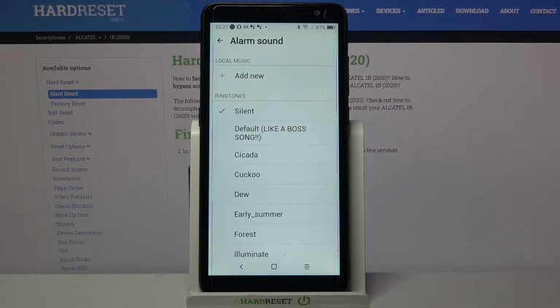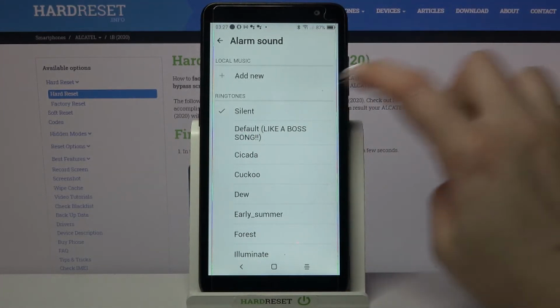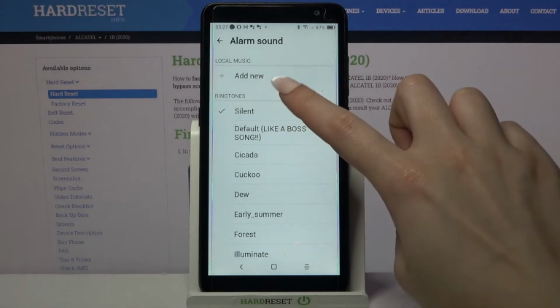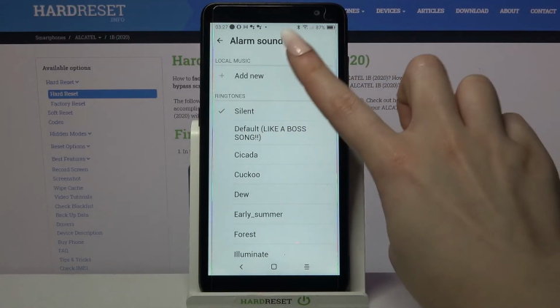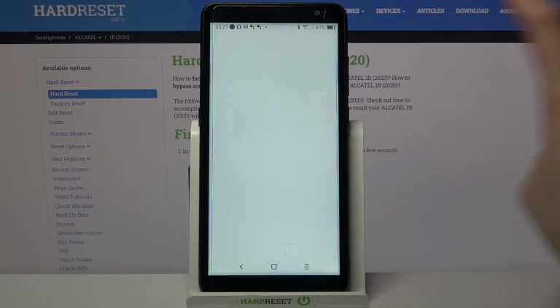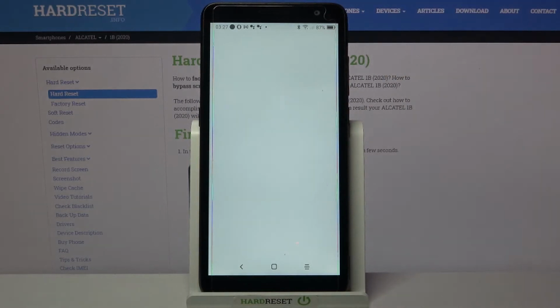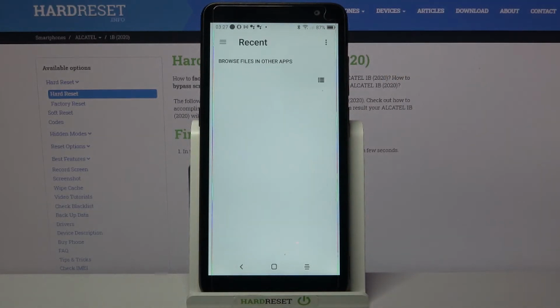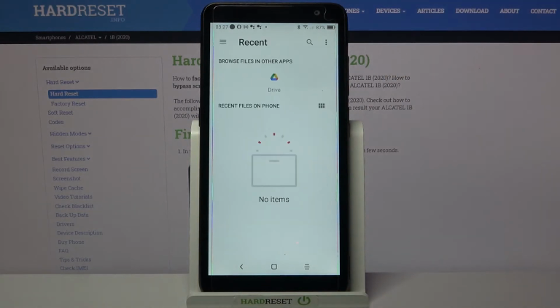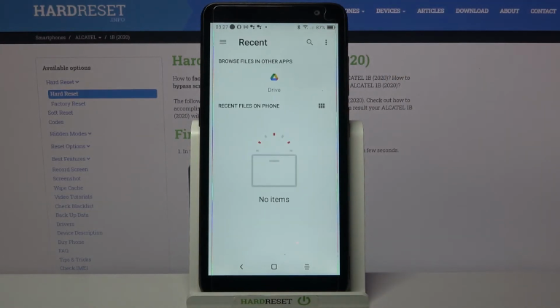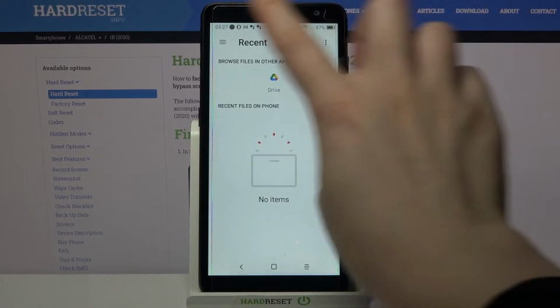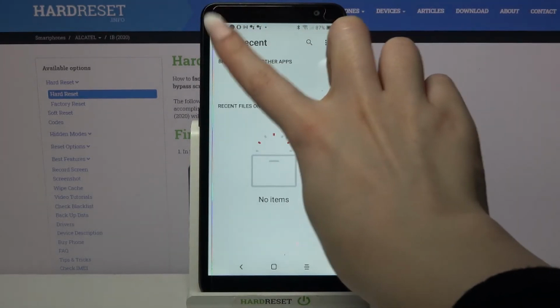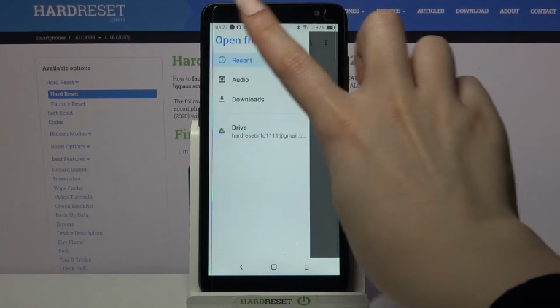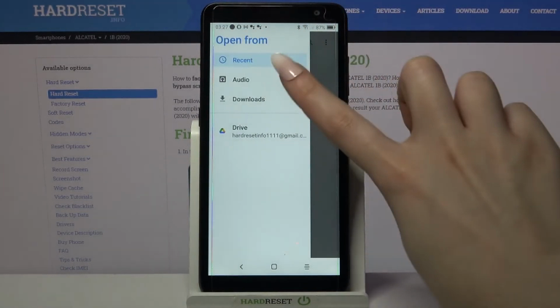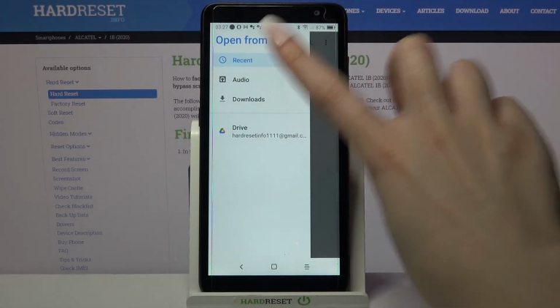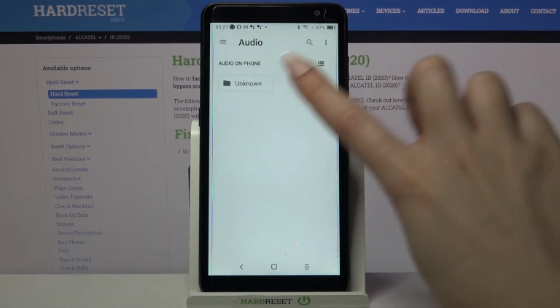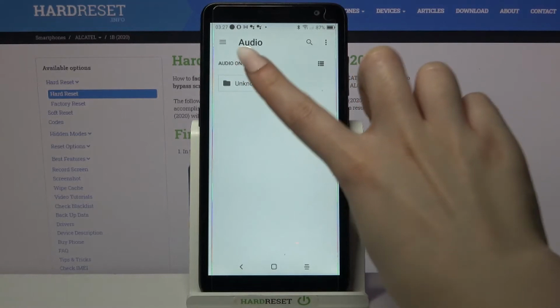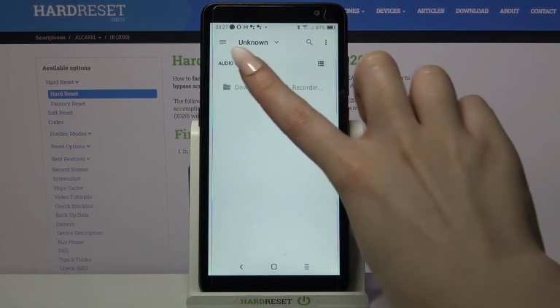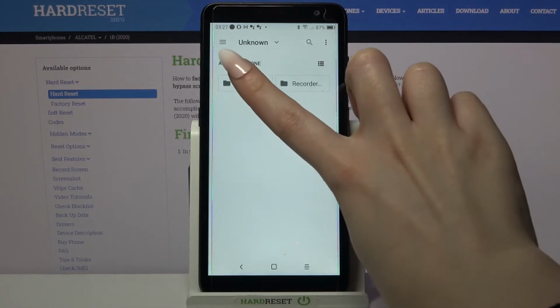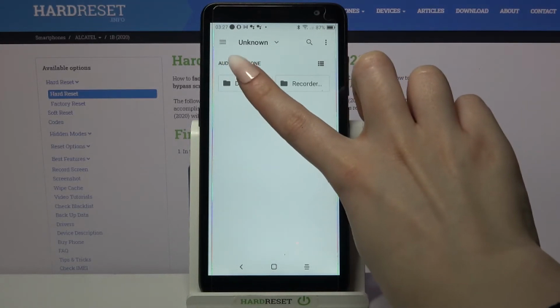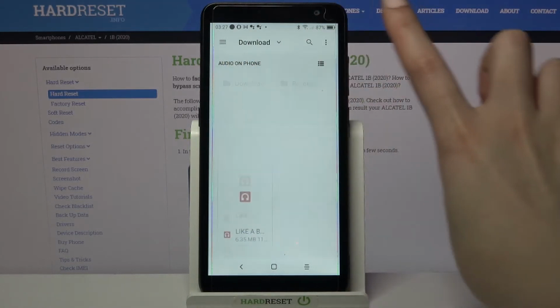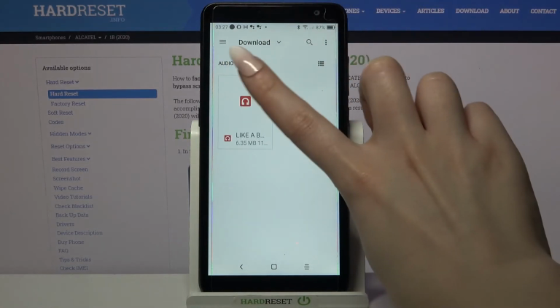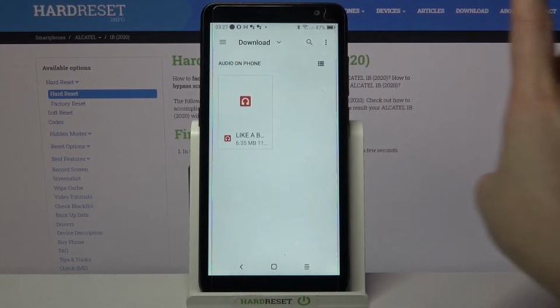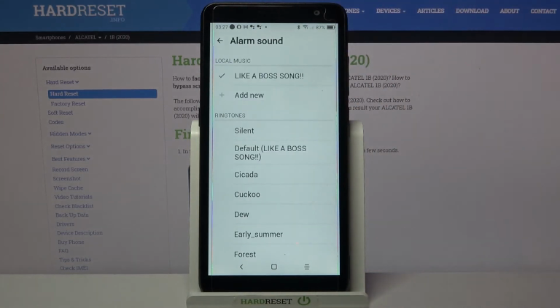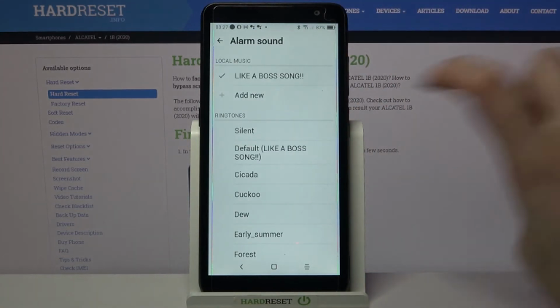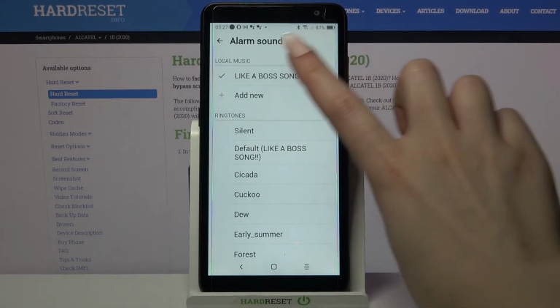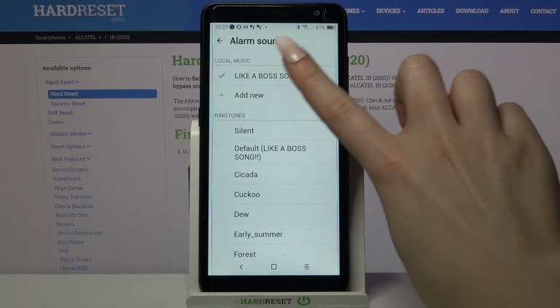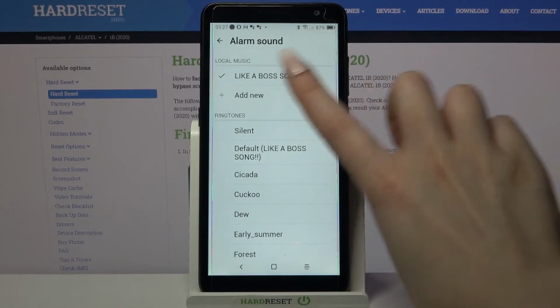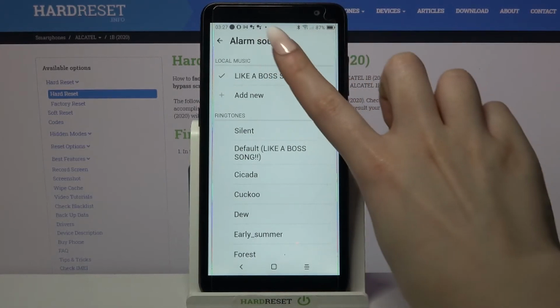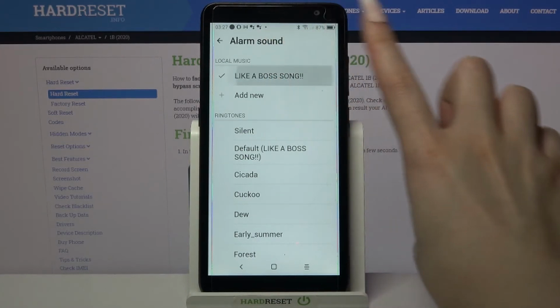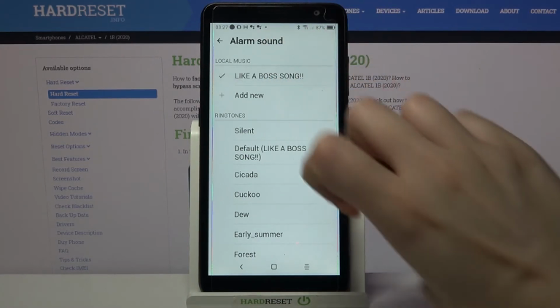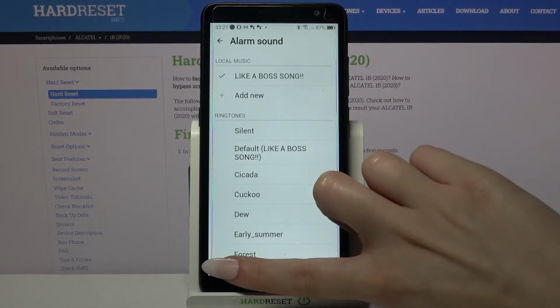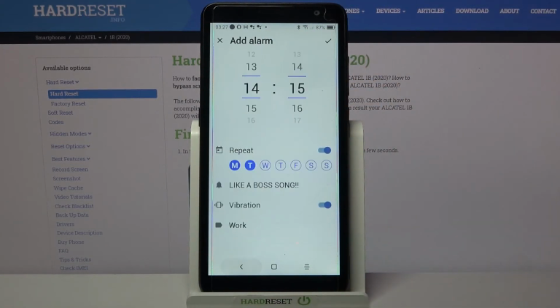You can also tap on add new and pick music from your device. When you're done, click on the song that you want to set up and go back.